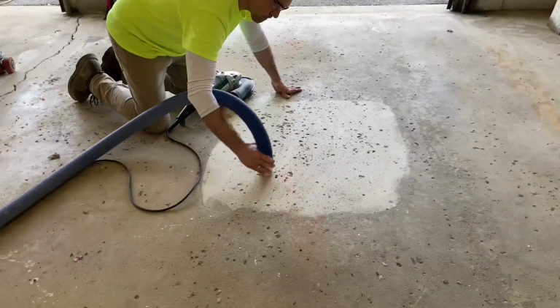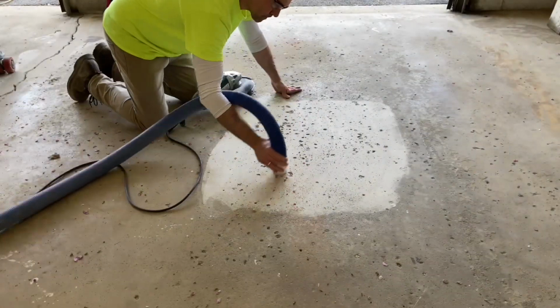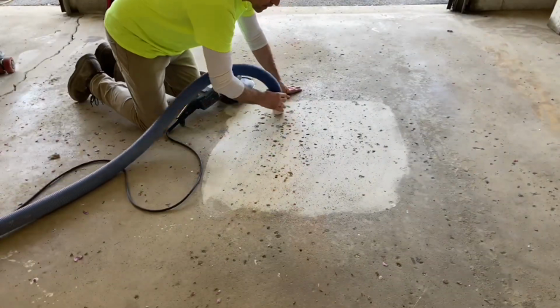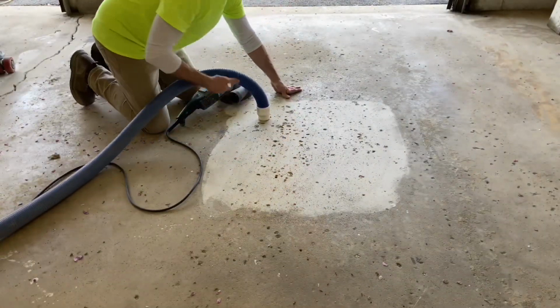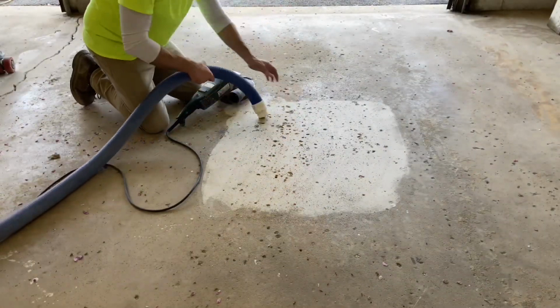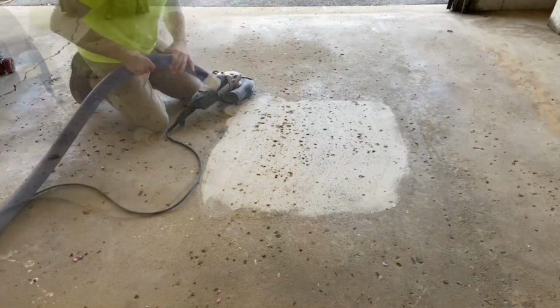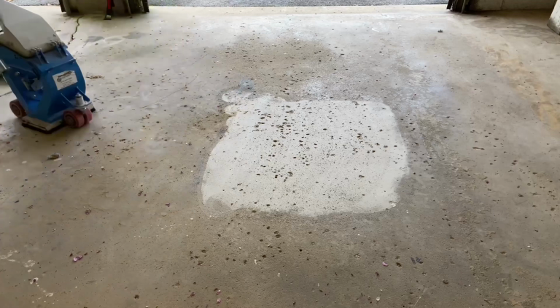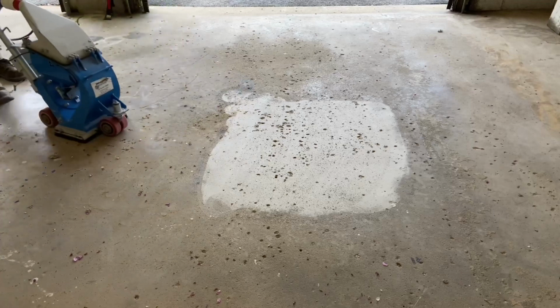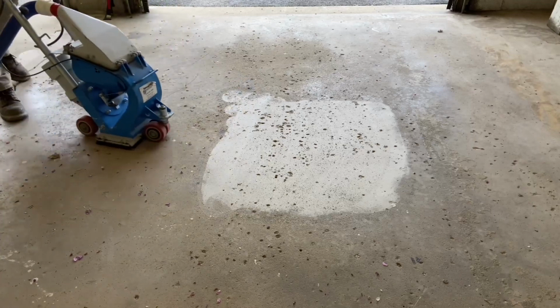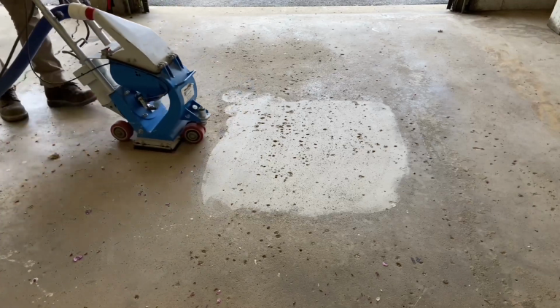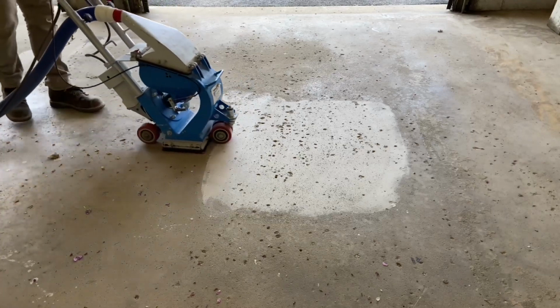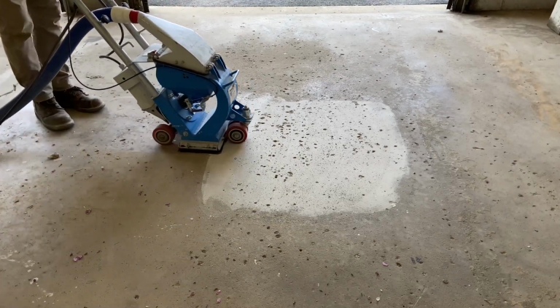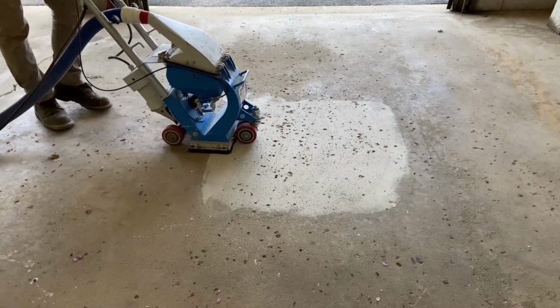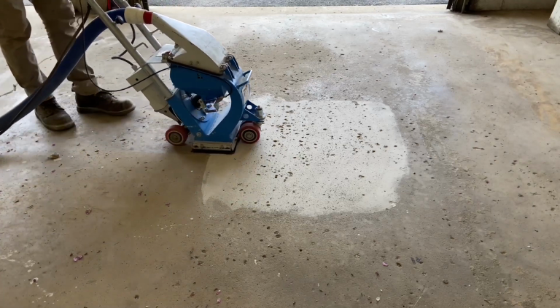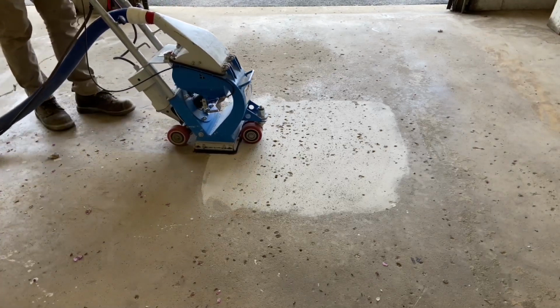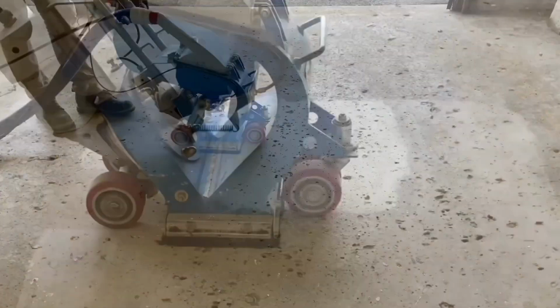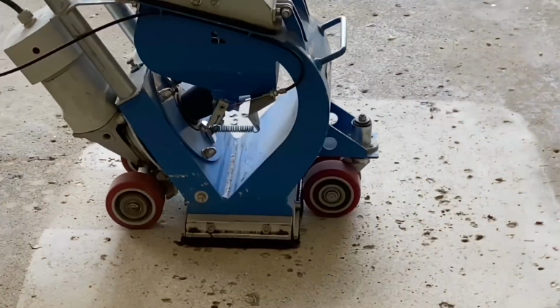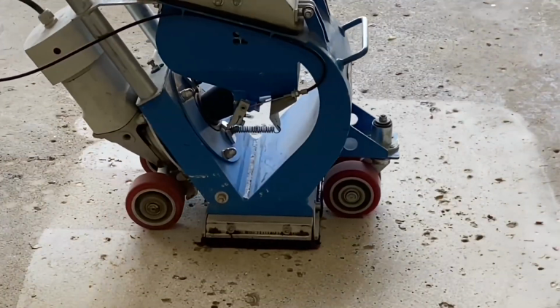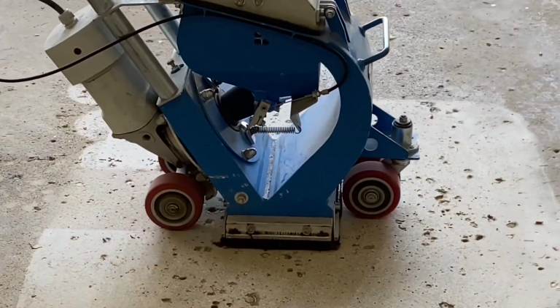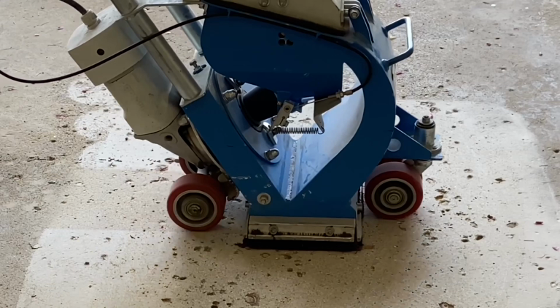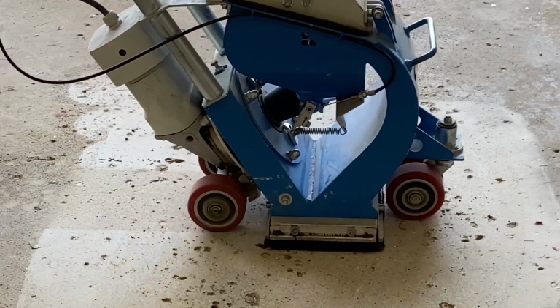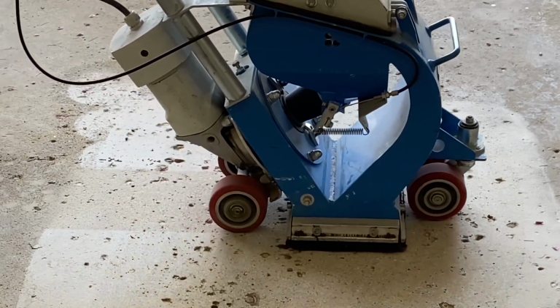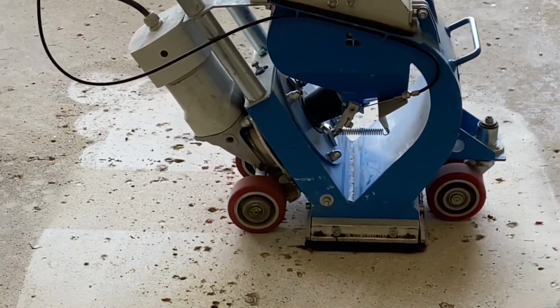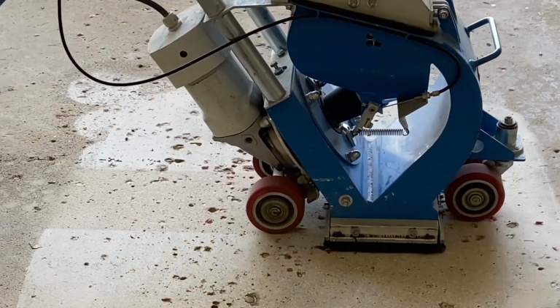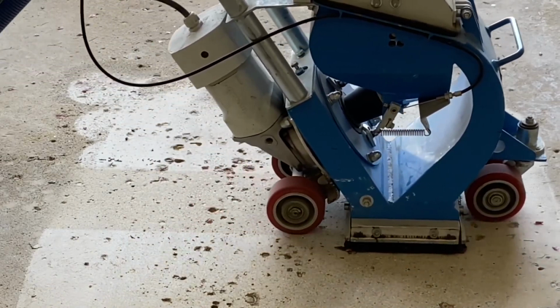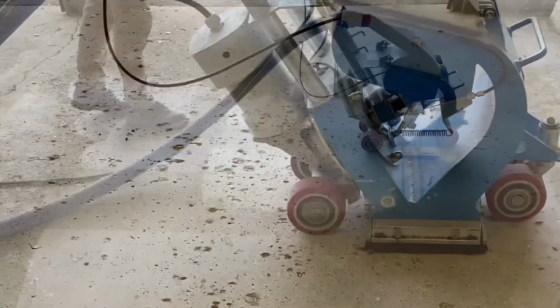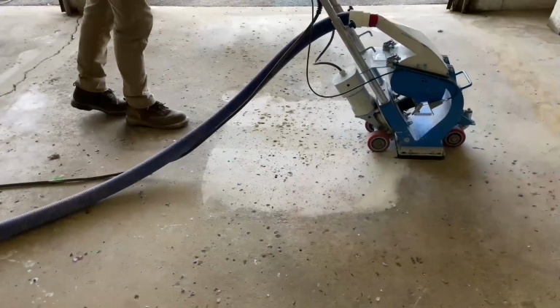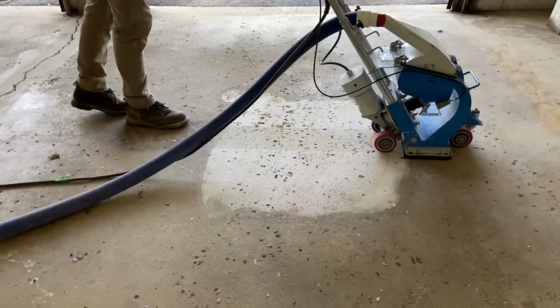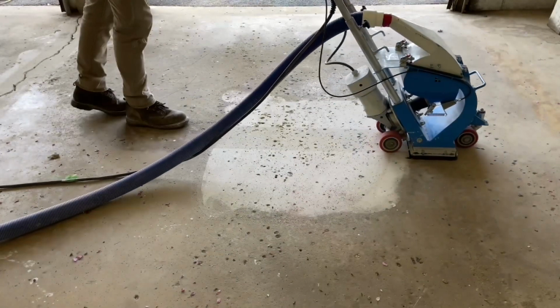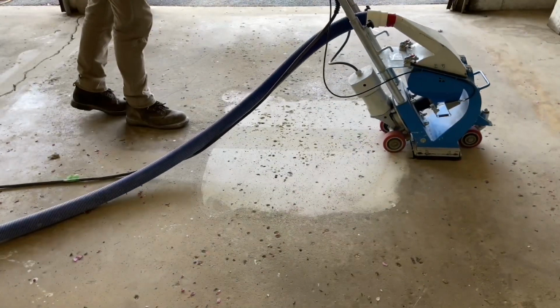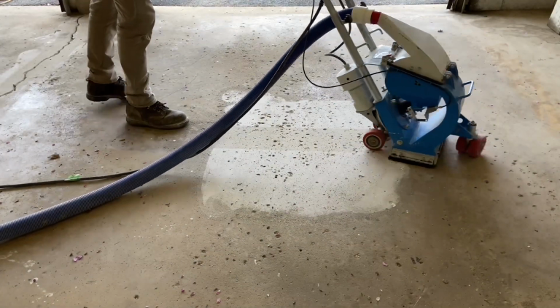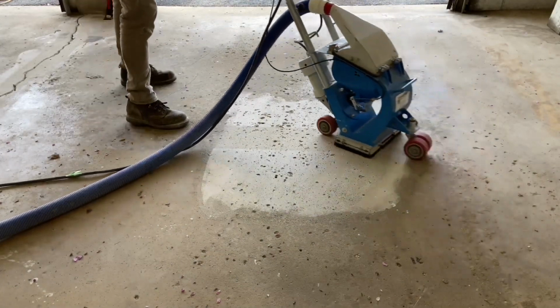Because the repair material will be in epoxy, shot blasting is done to prep inside these cavities. A grinder can't clean to the bottom of these surface defects.